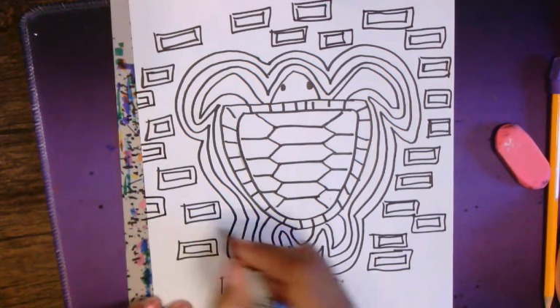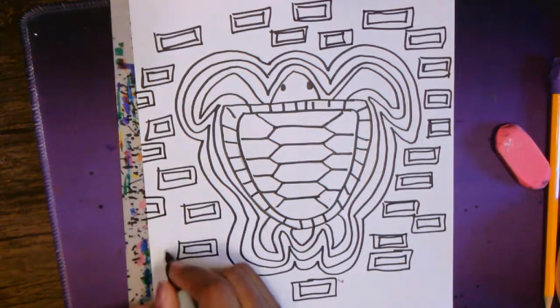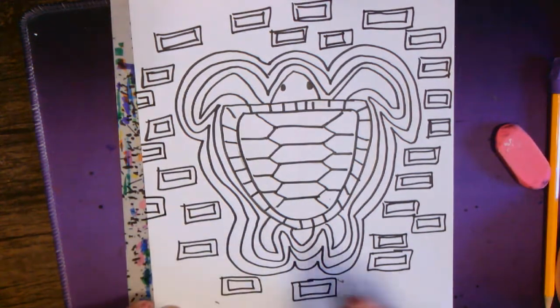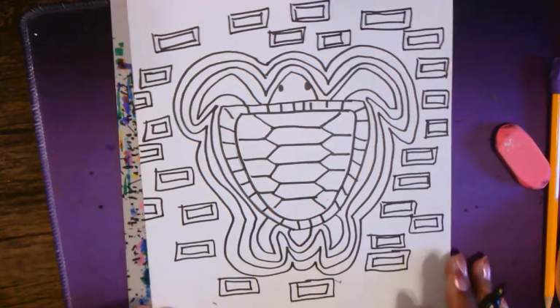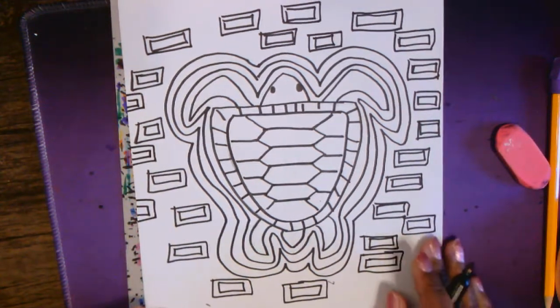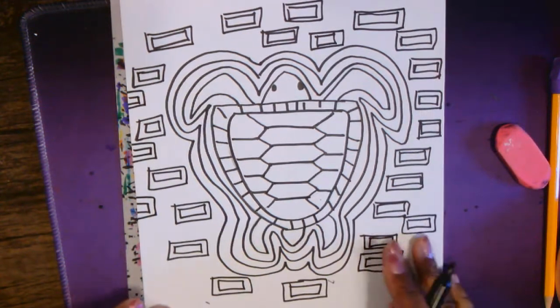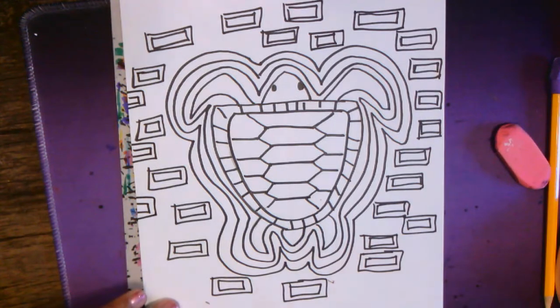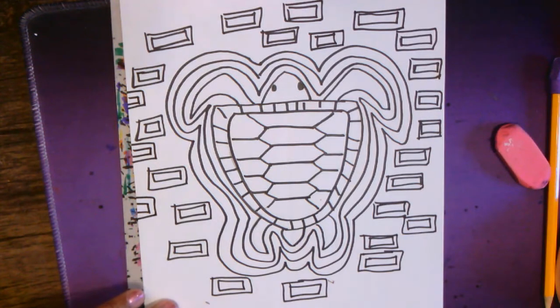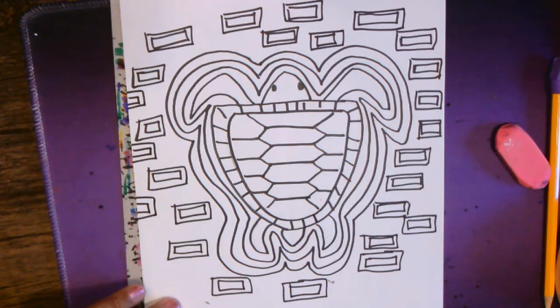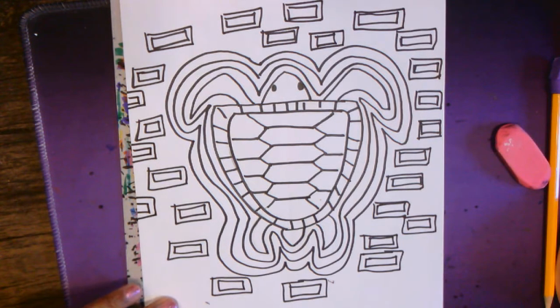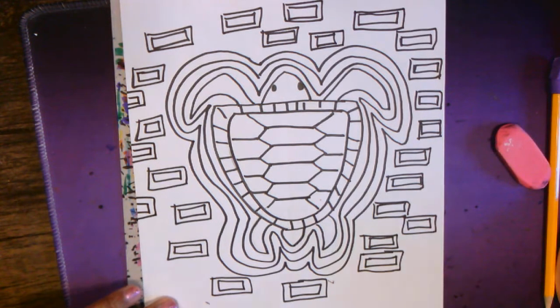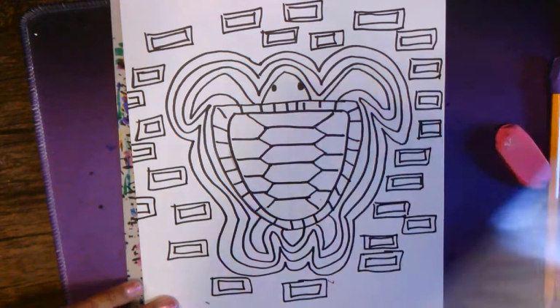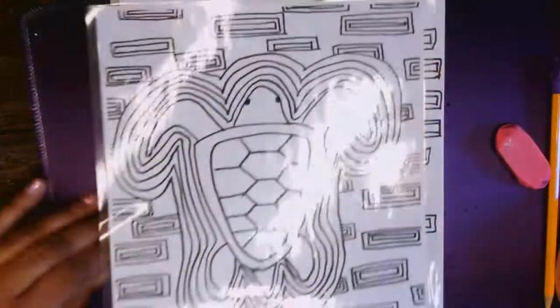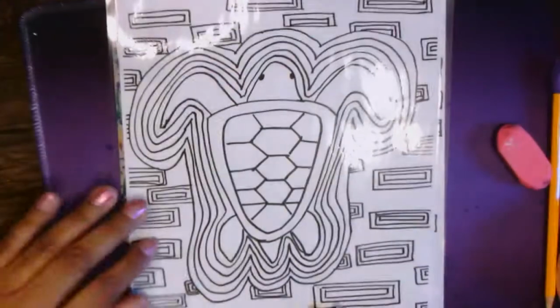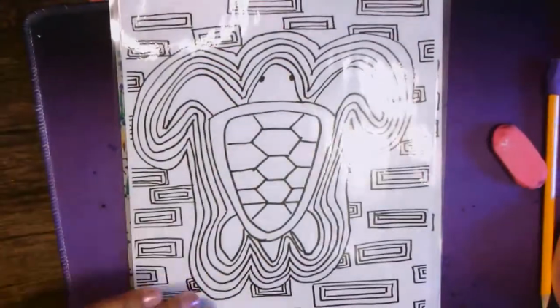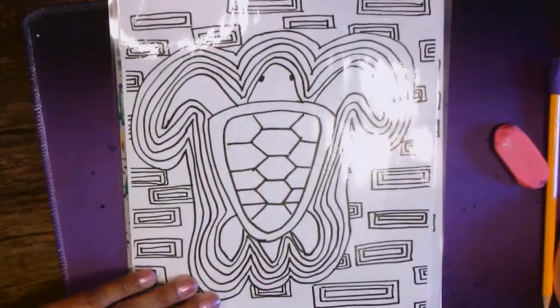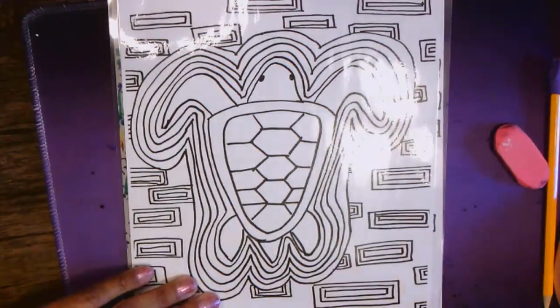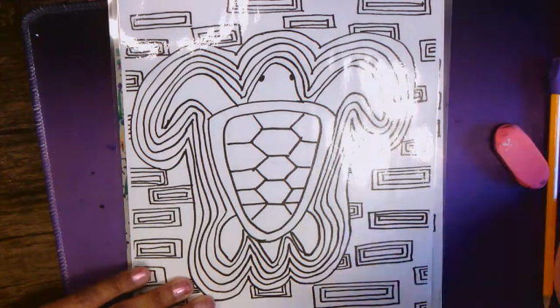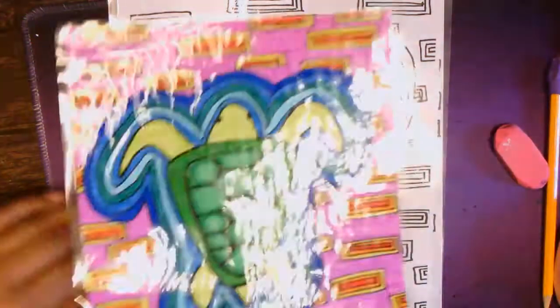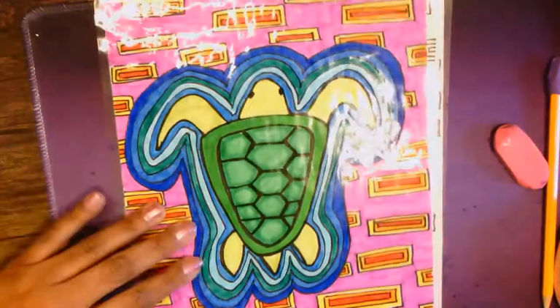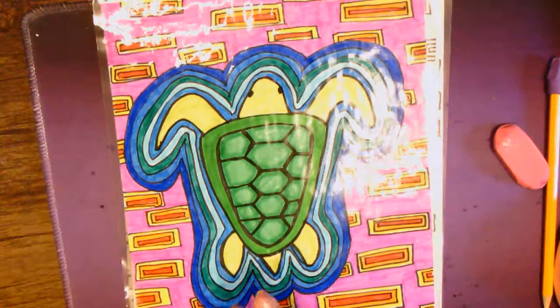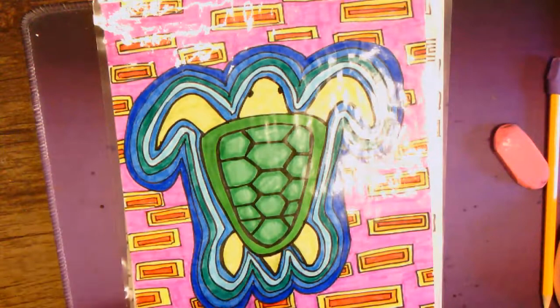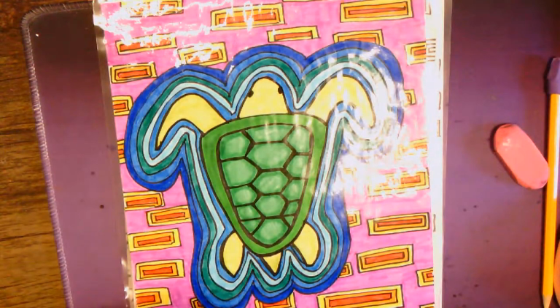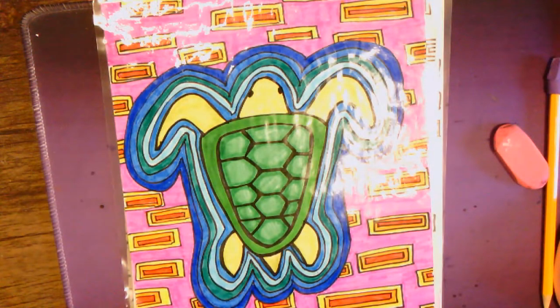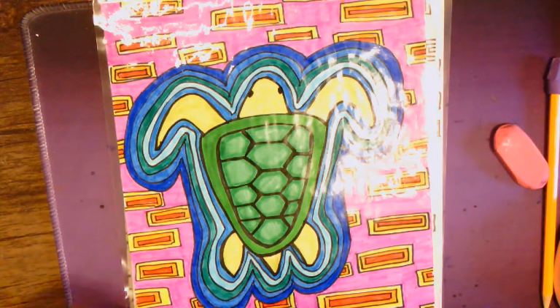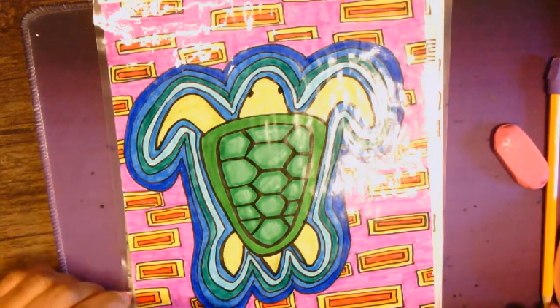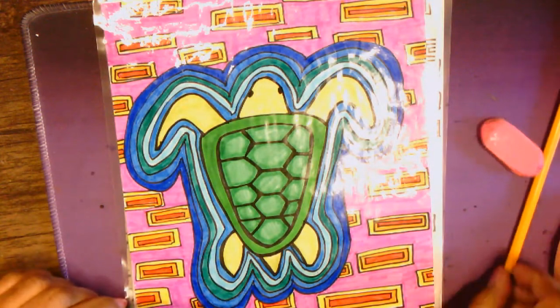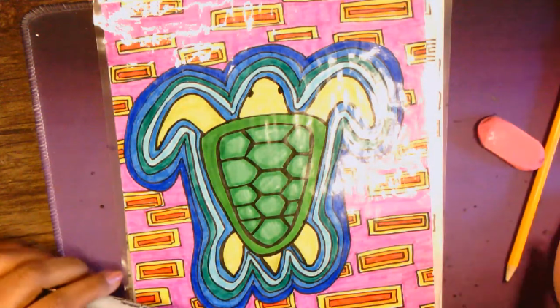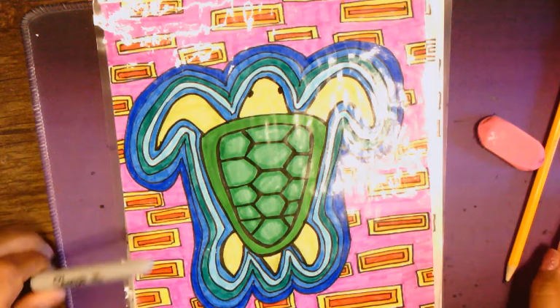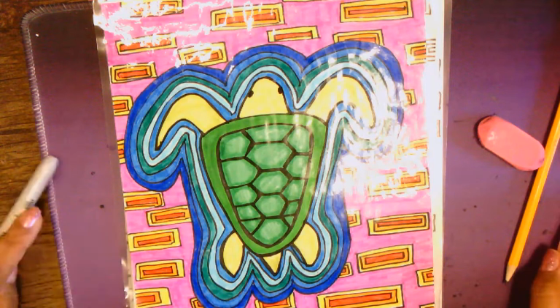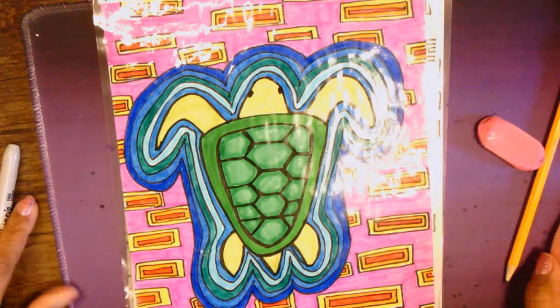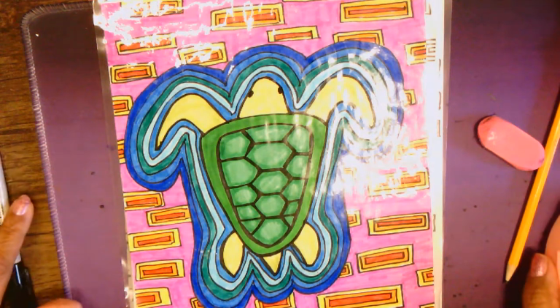There we have it — I think we're ready to add color. You will complete your design and then add color, and you're all set. I can't wait to see your finished product!